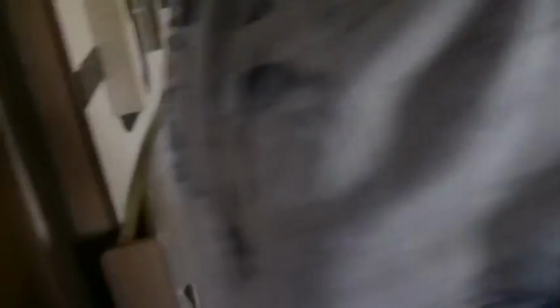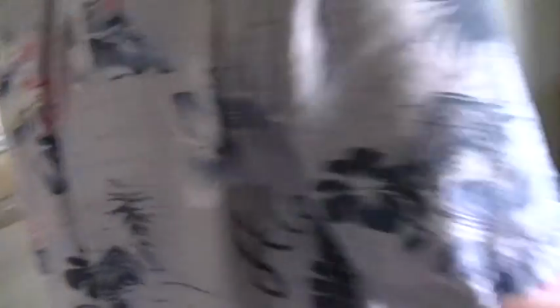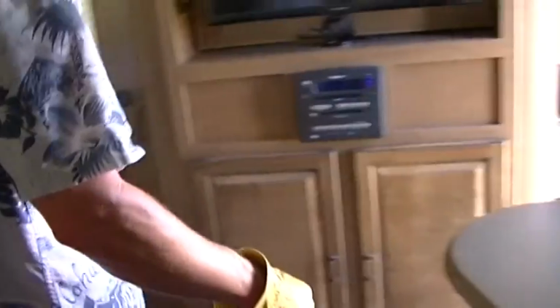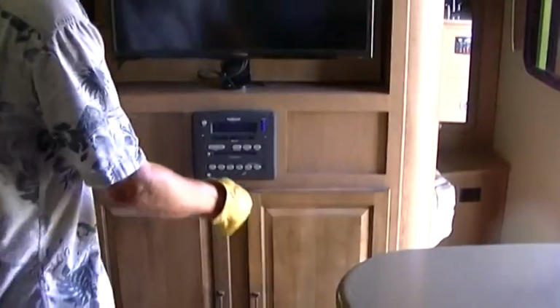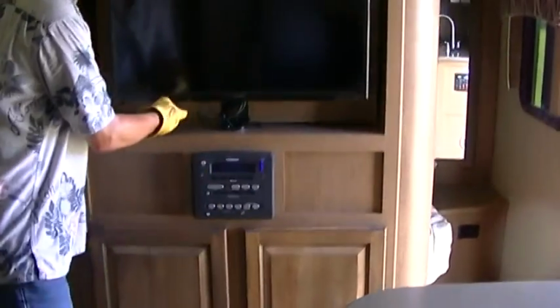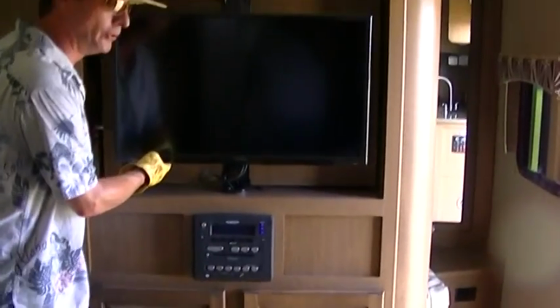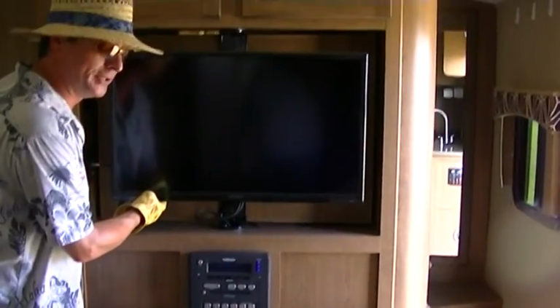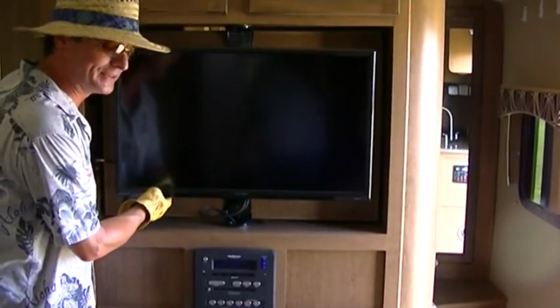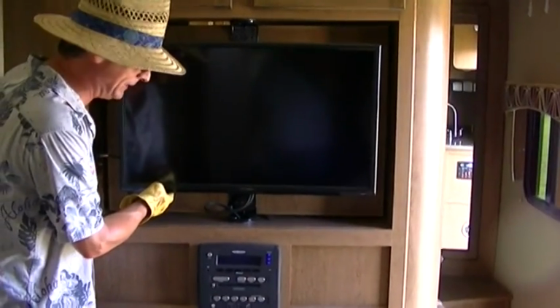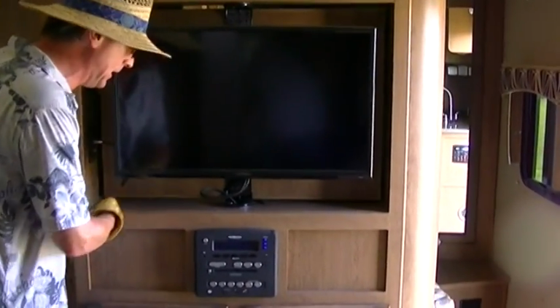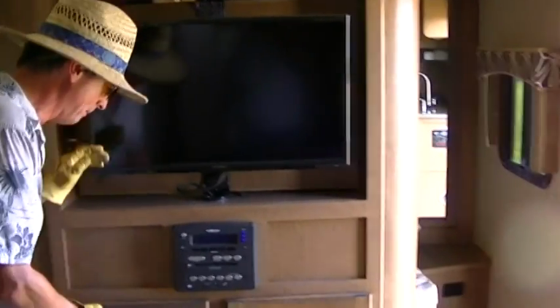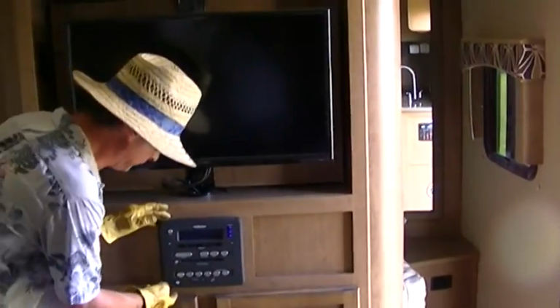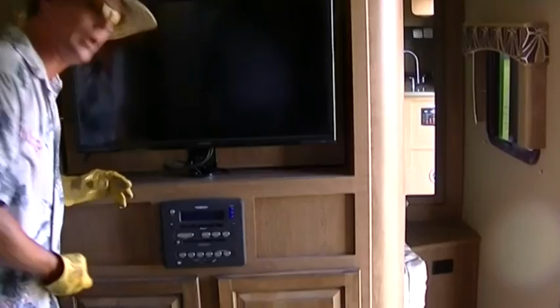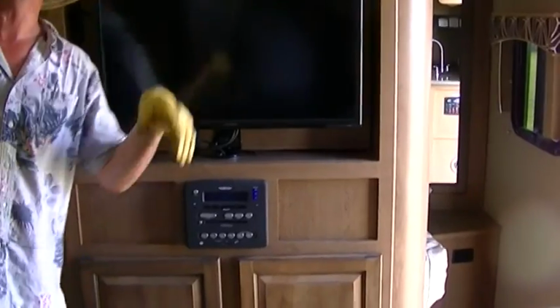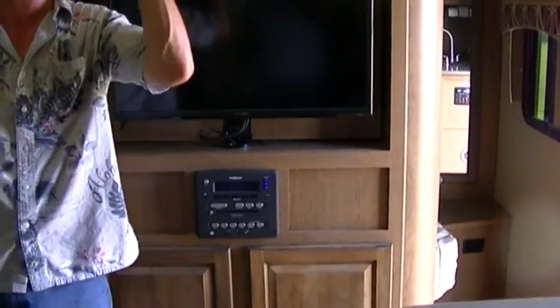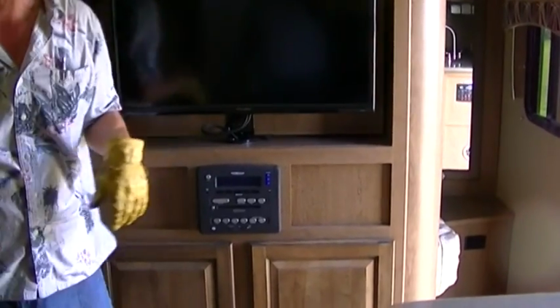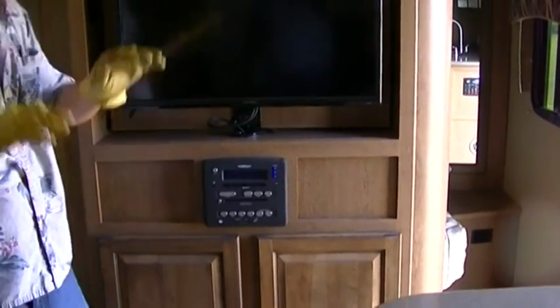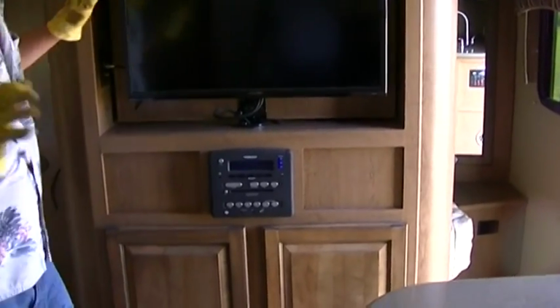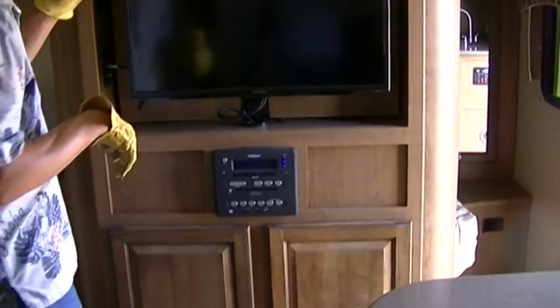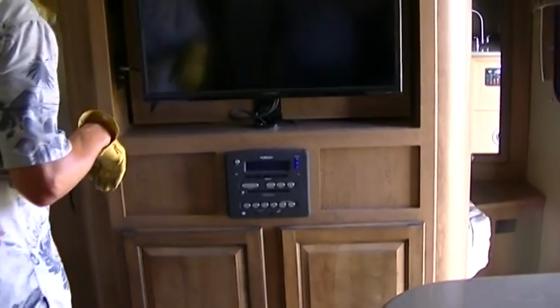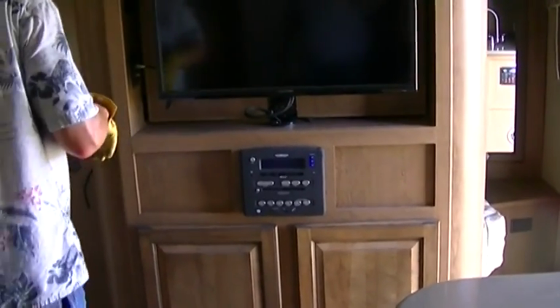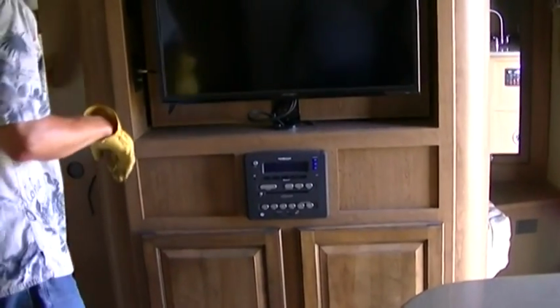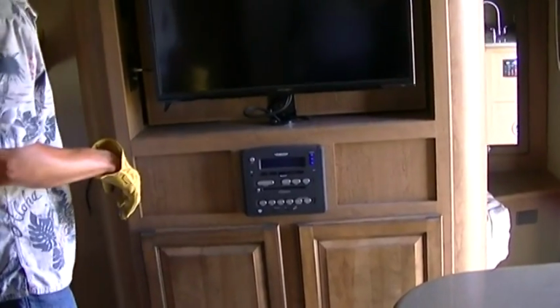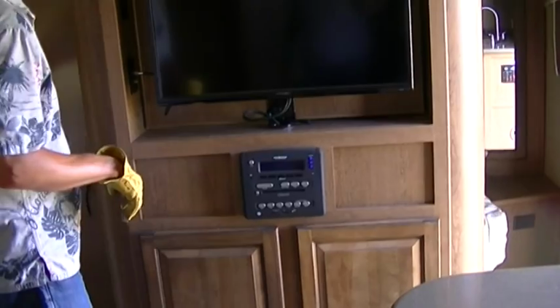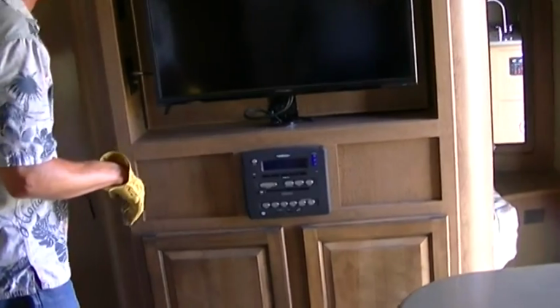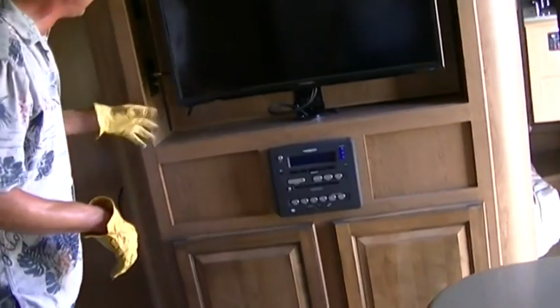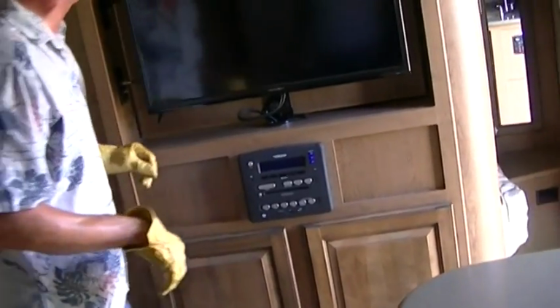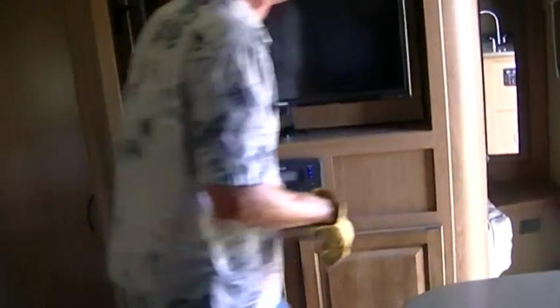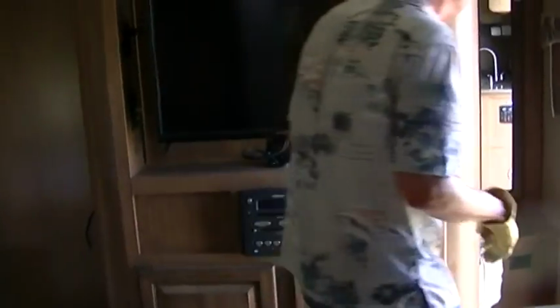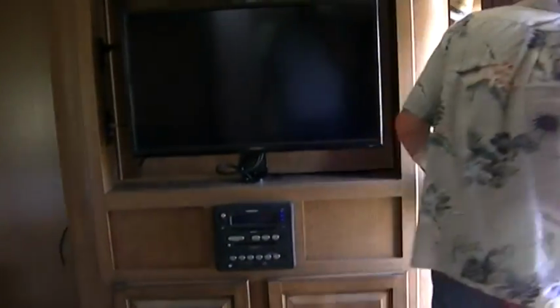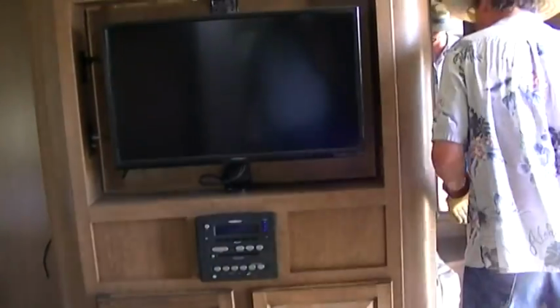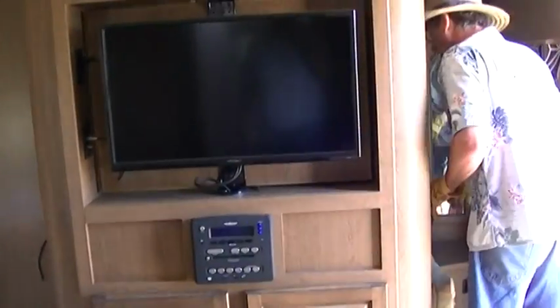How about a romantic movie playing on your built-in flat screen TV, piped through your surround sound system — it's going to give you that ideal movie theater situation. And this TV will flip around on a pivot so you can lay in bed.